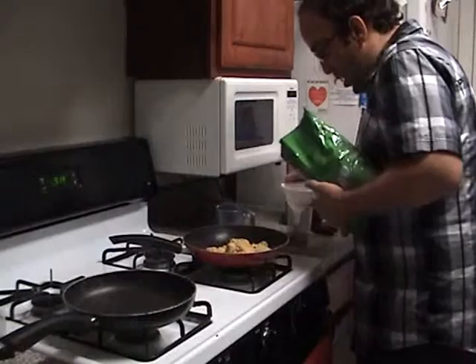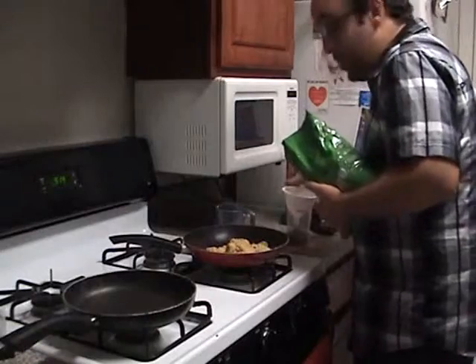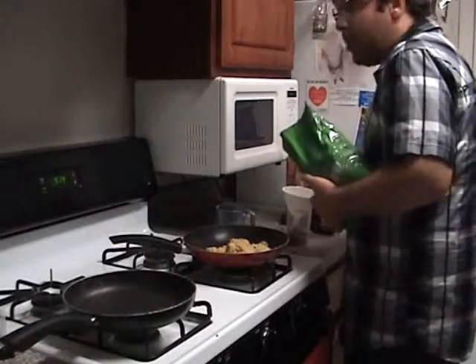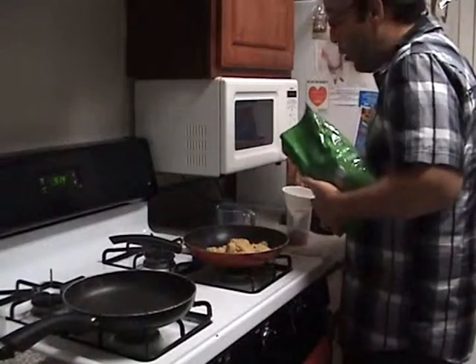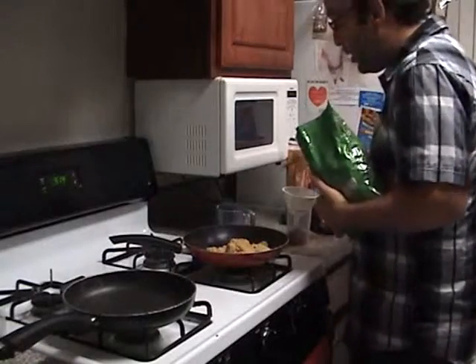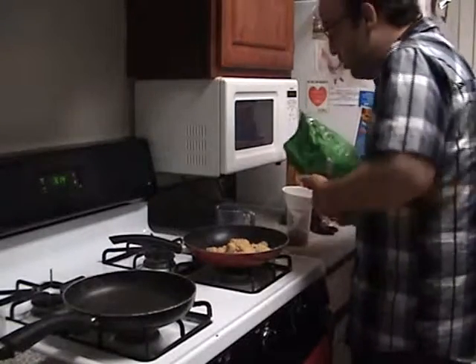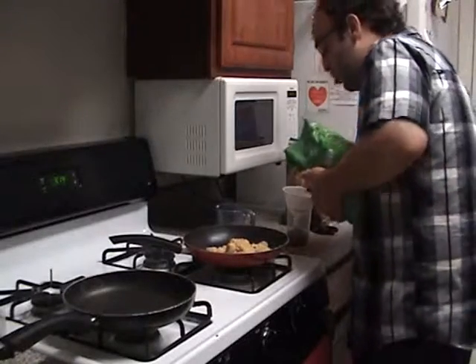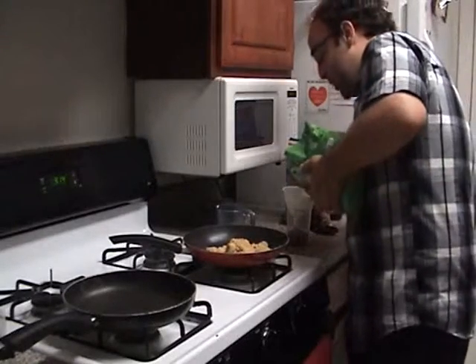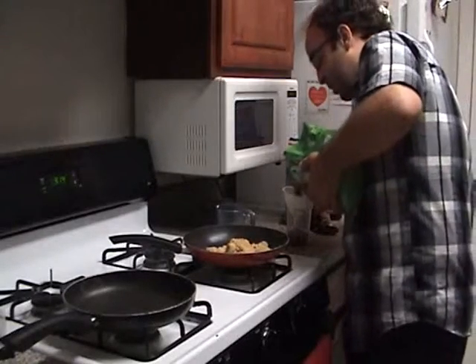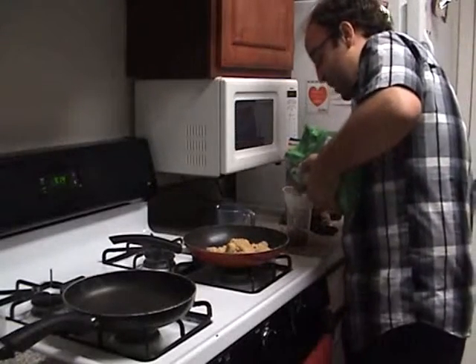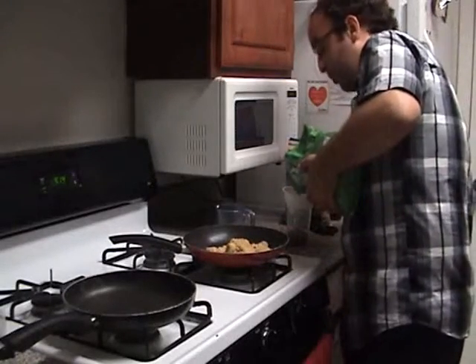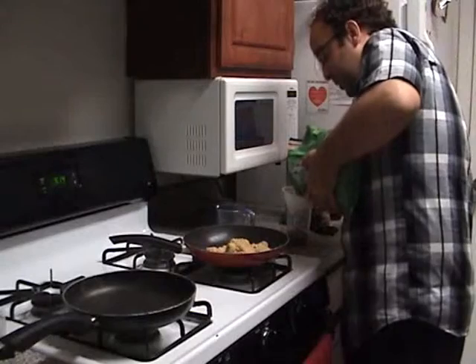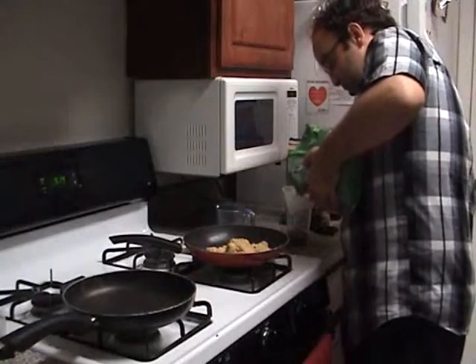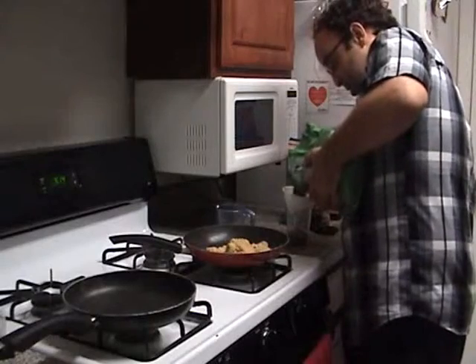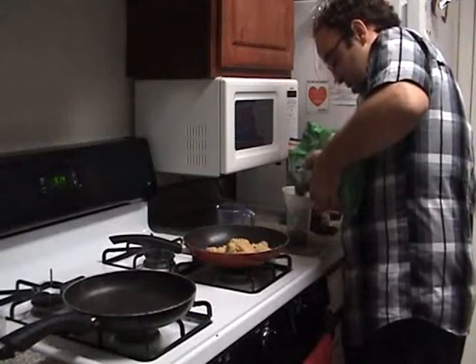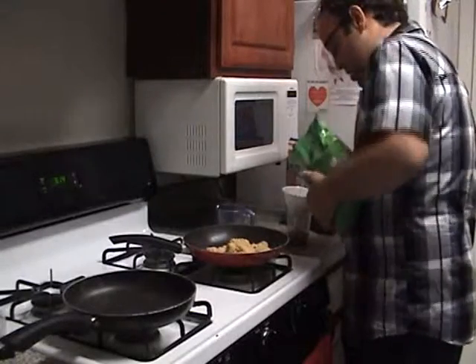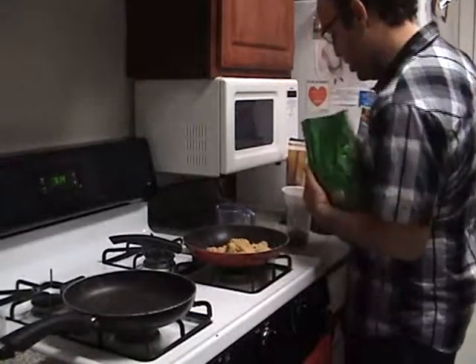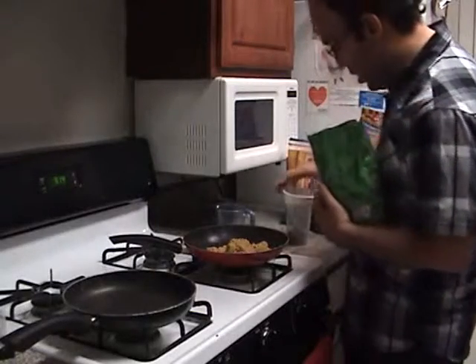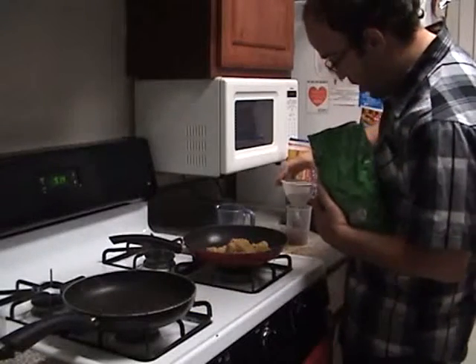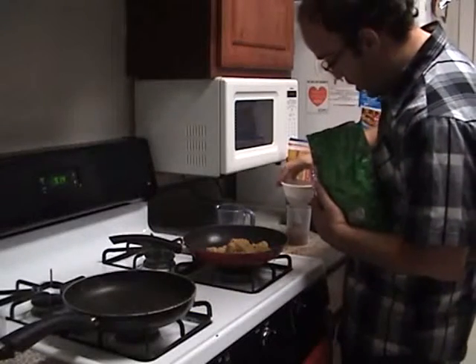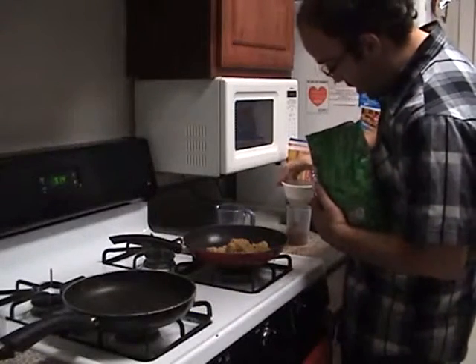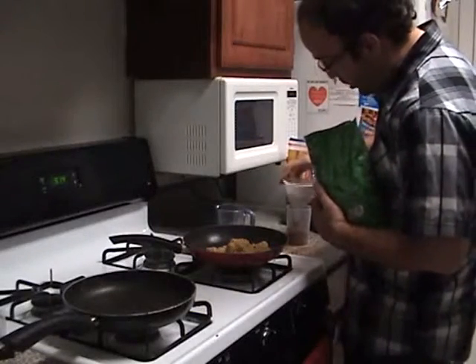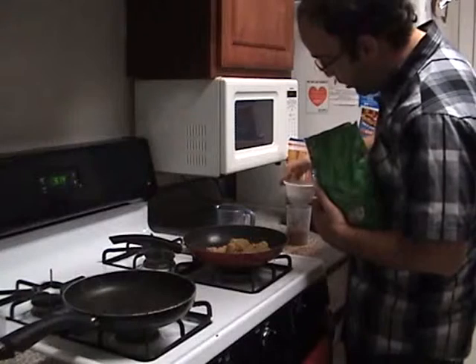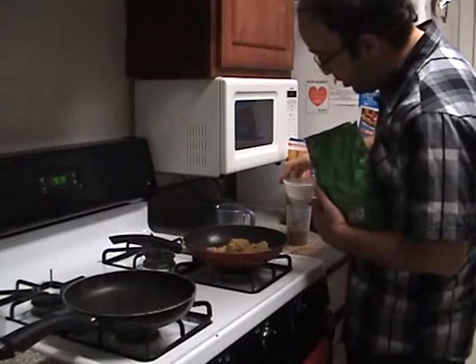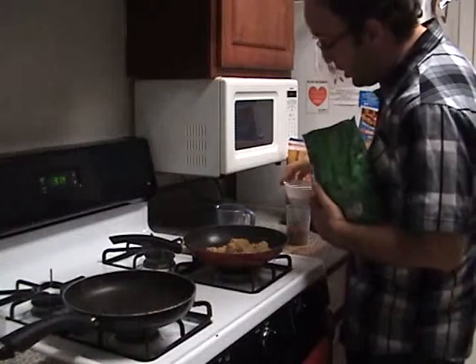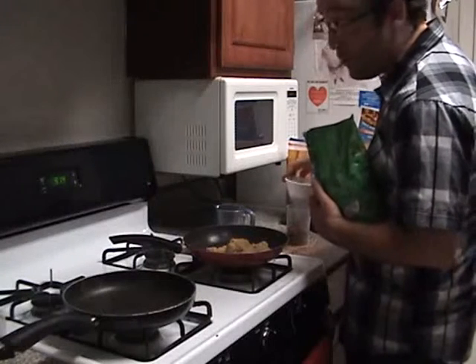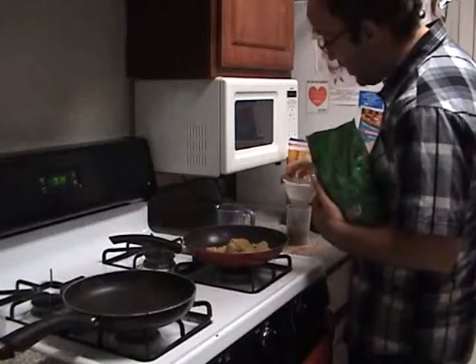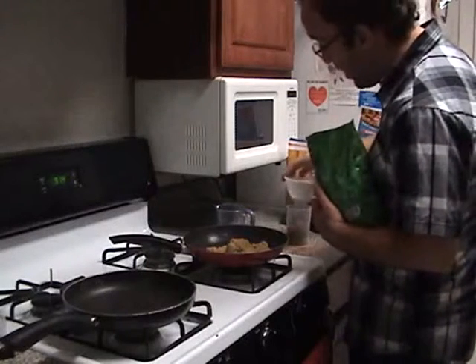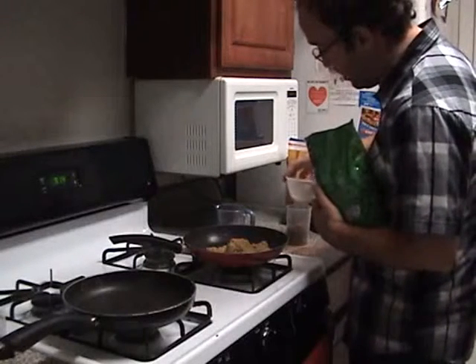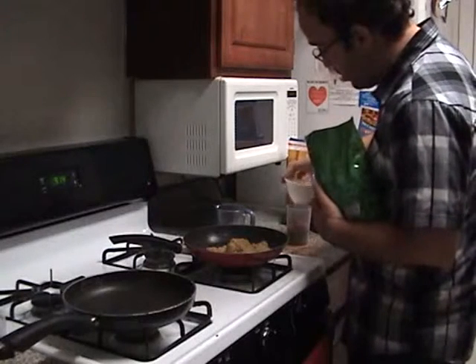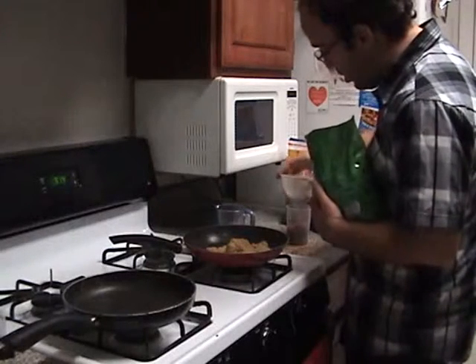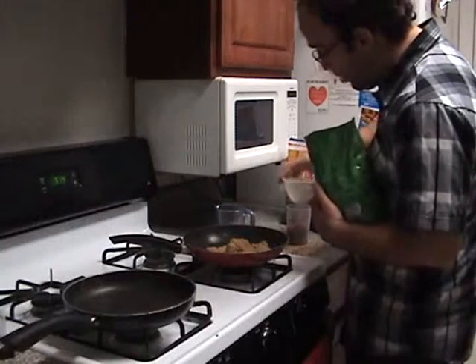If you see that the cocoa powder is stuck in the tube, just move it a little bit without making a further mess, until it goes down. That's if you're like me and you're a messy cook.